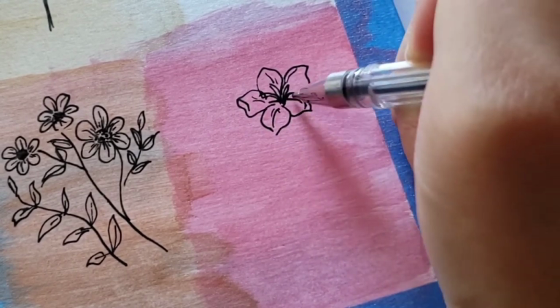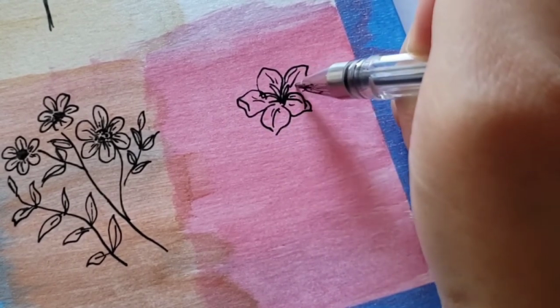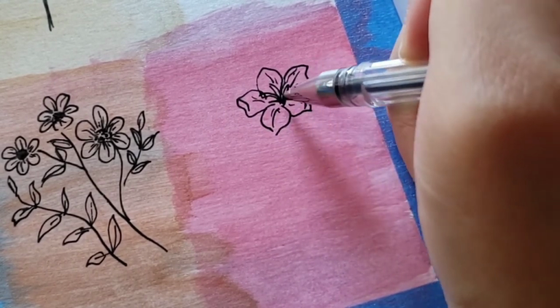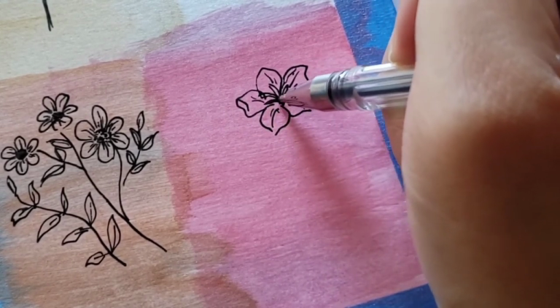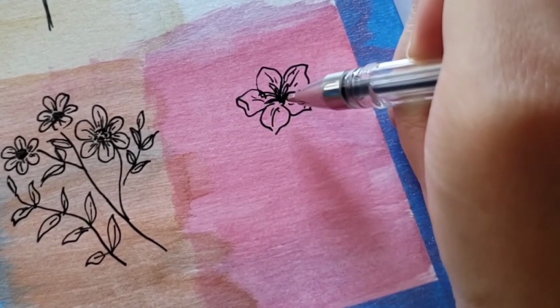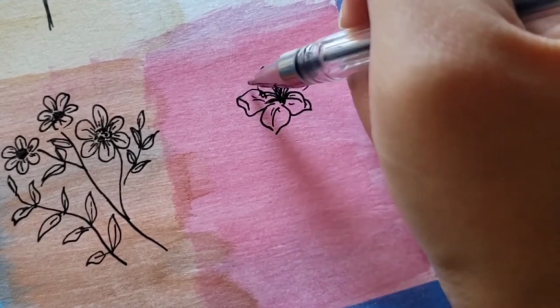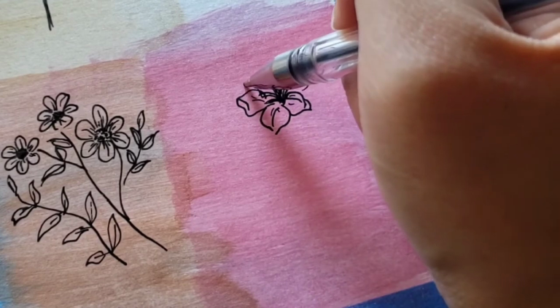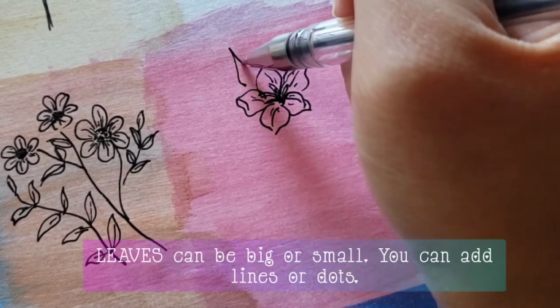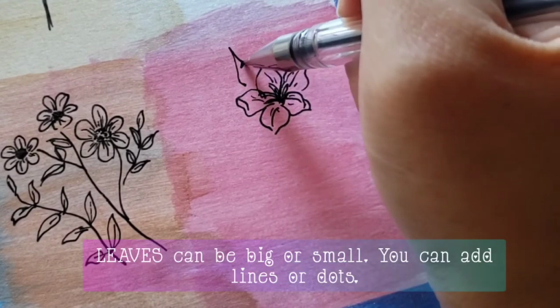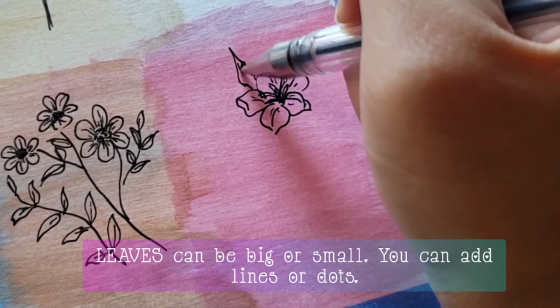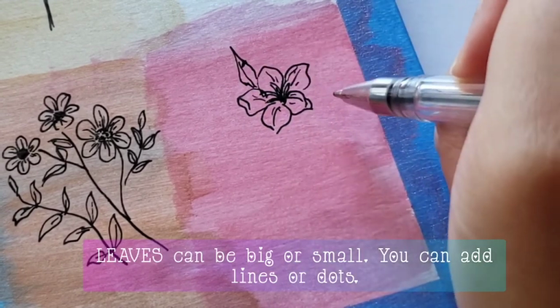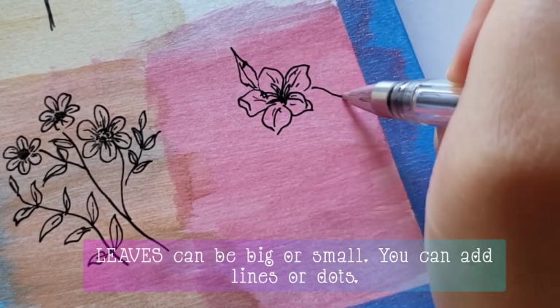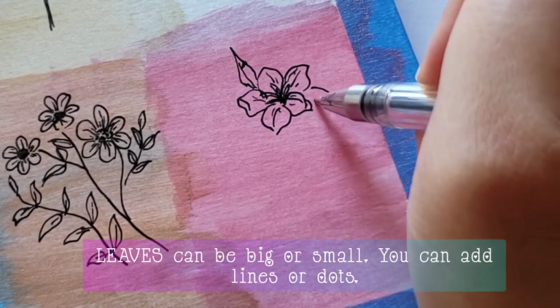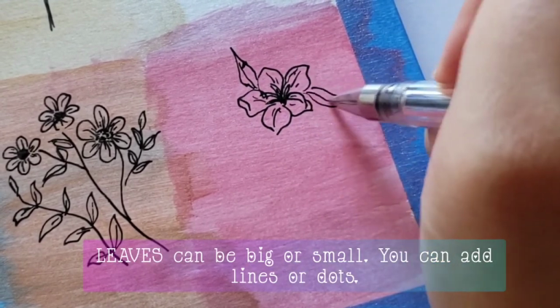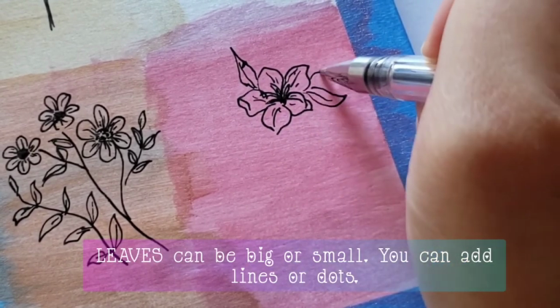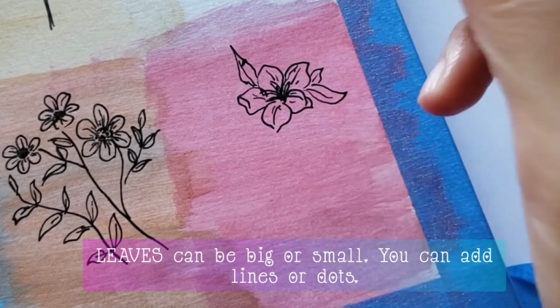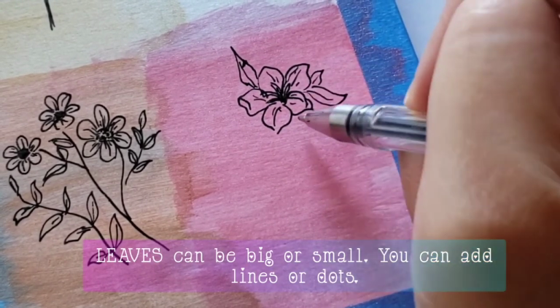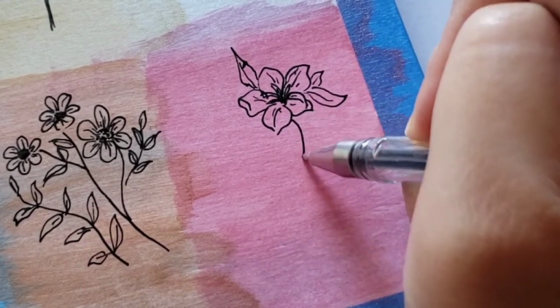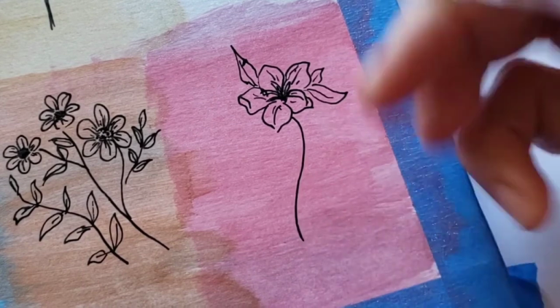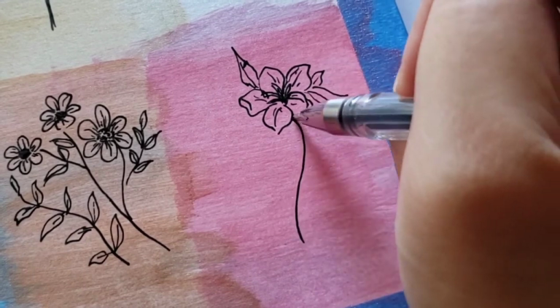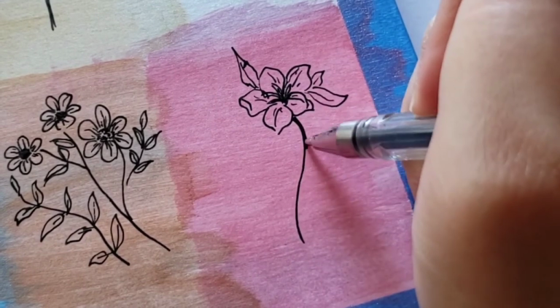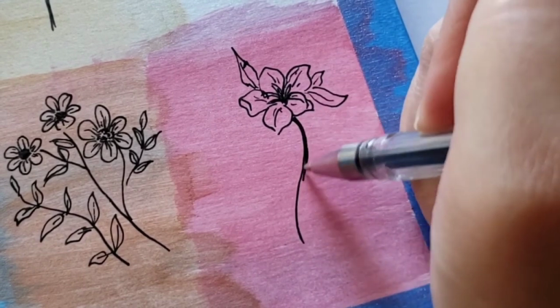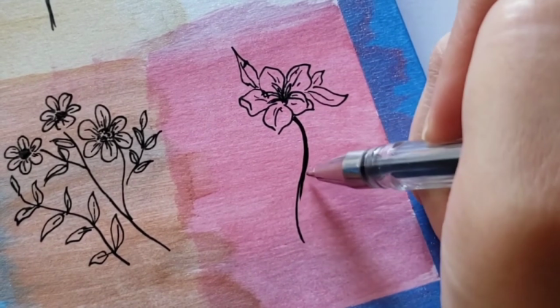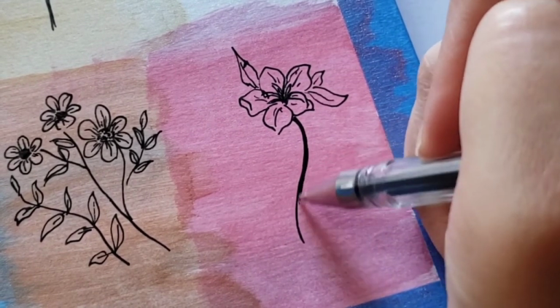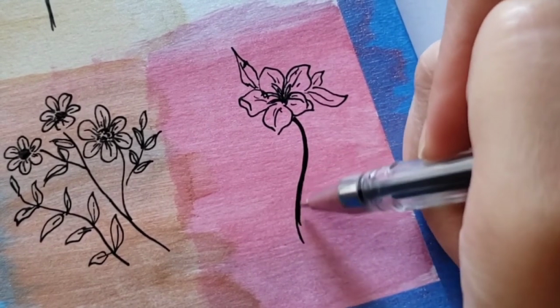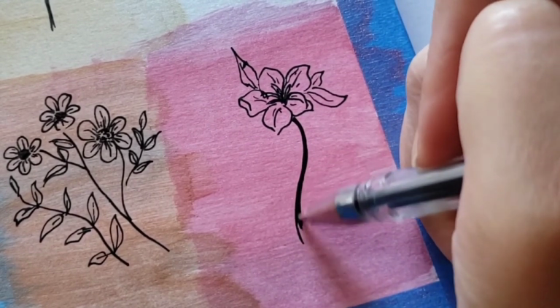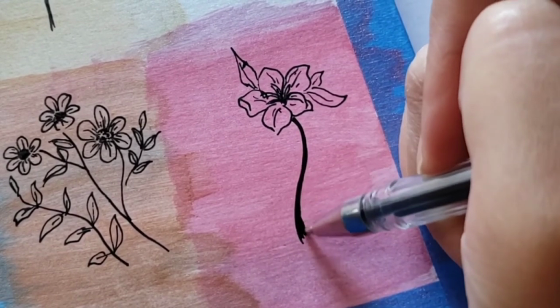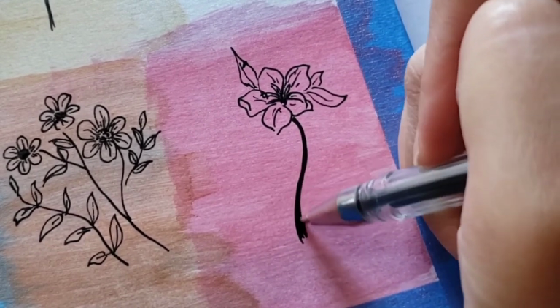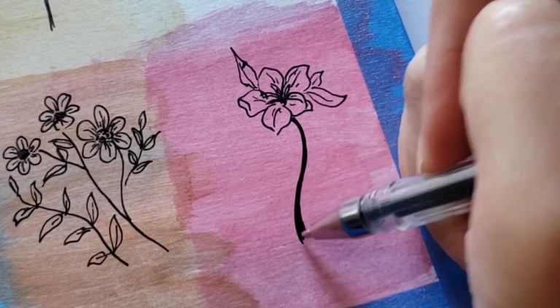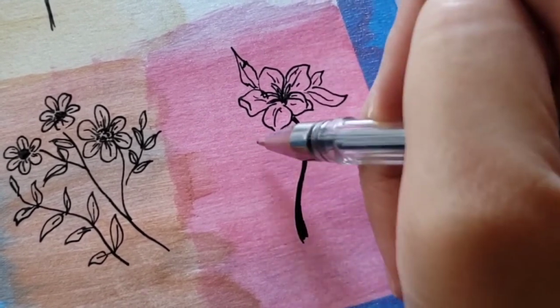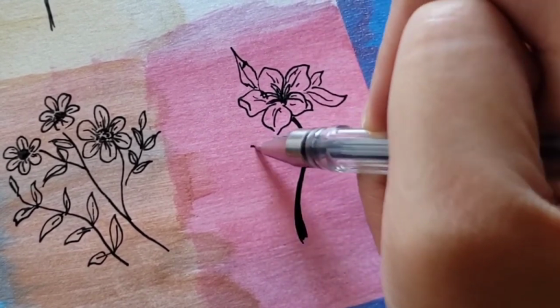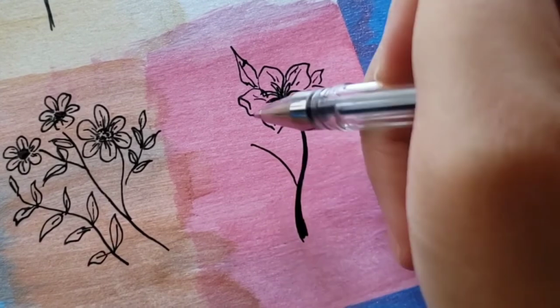Leaves are also interesting to doodle. They can be big or small, and you can add lines or dots to them. They can rest on the stem or just behind the flower petals, hugging them from below or on the sides.